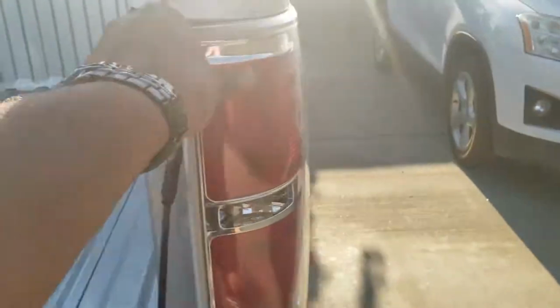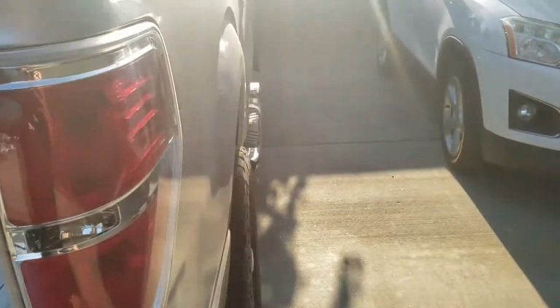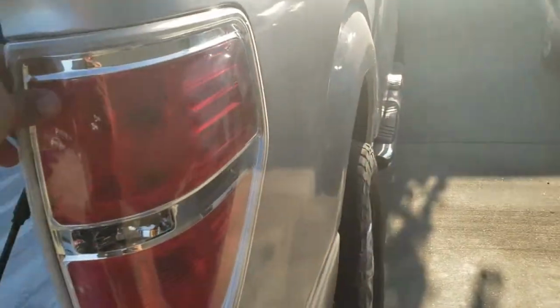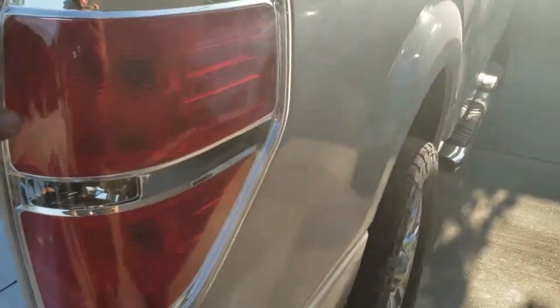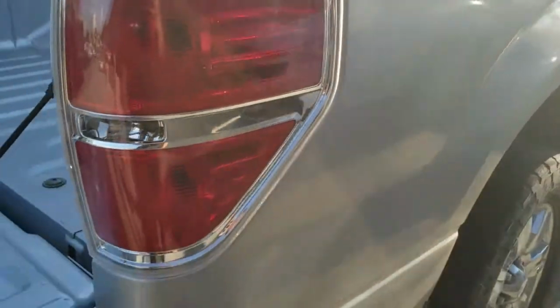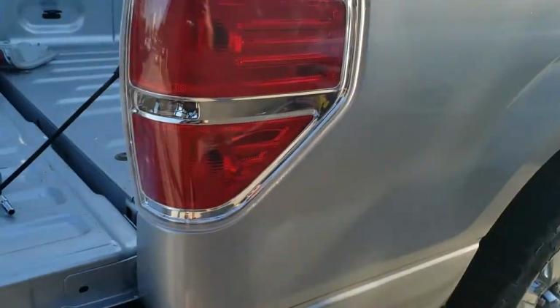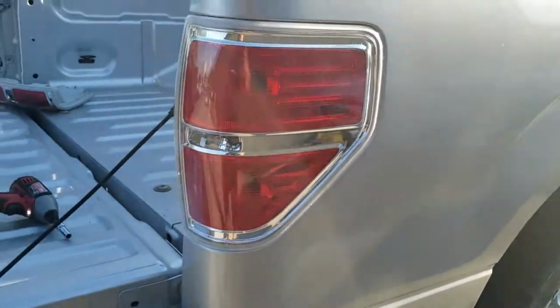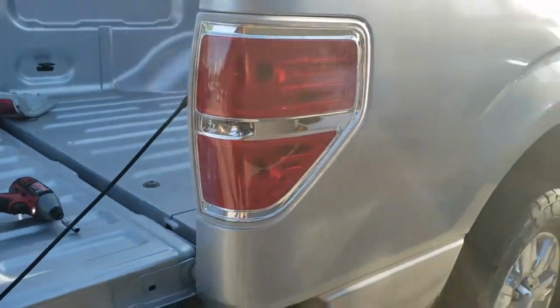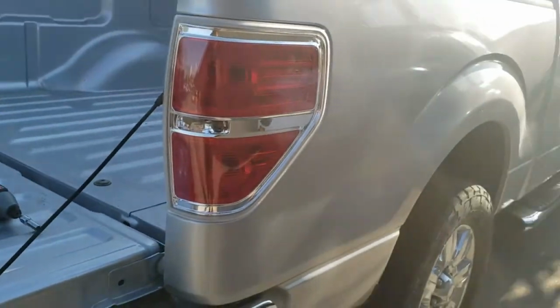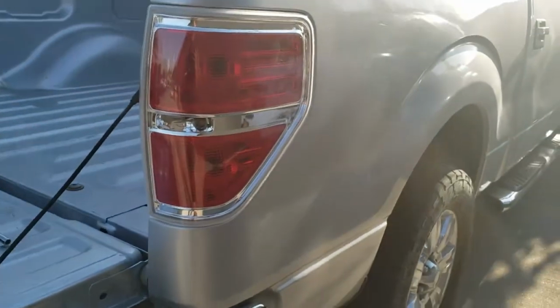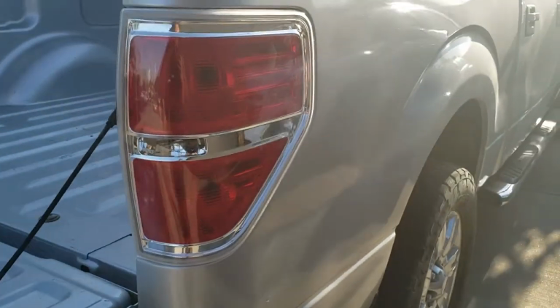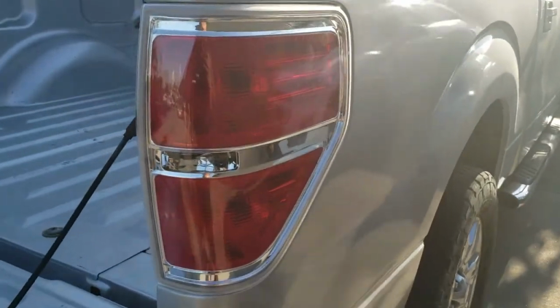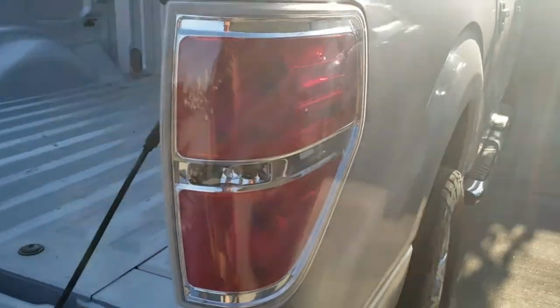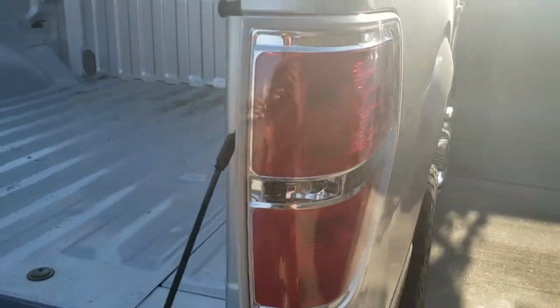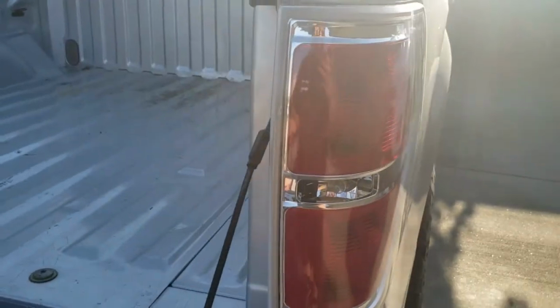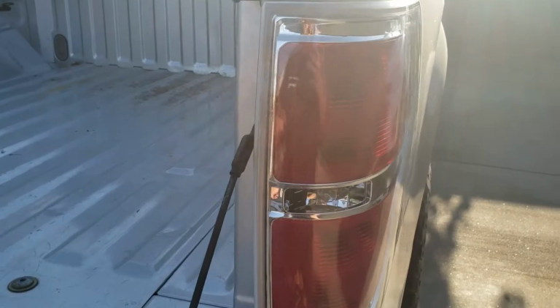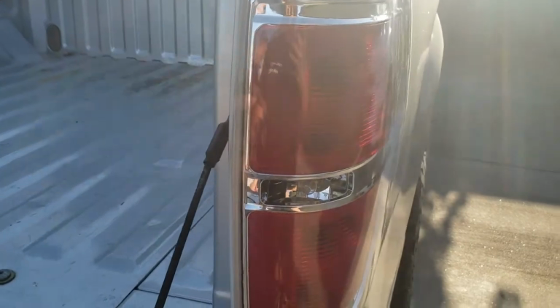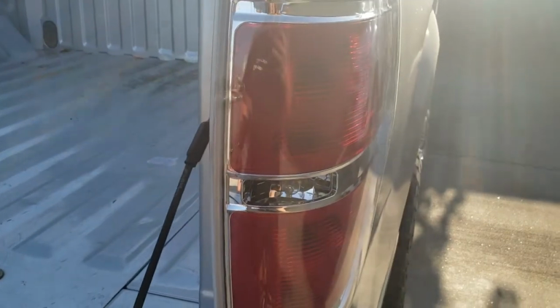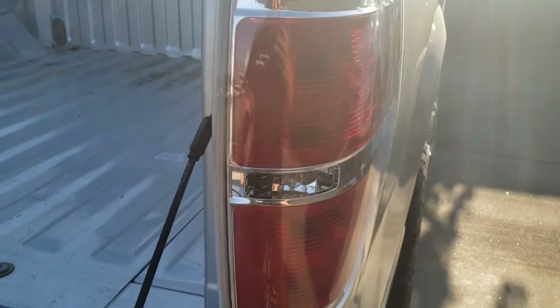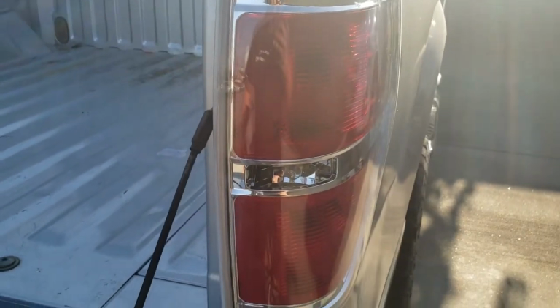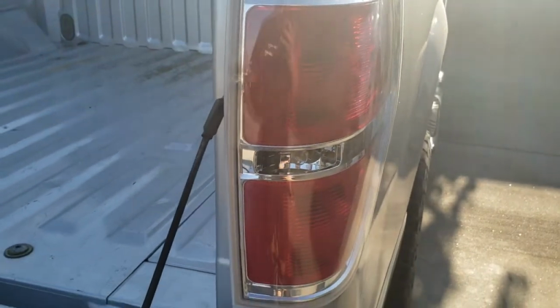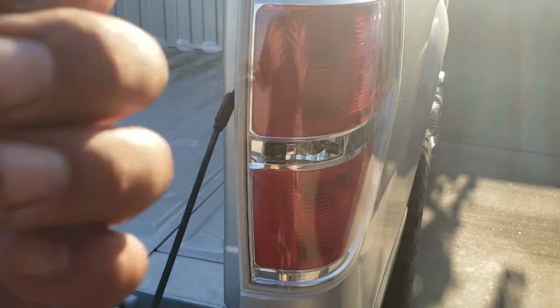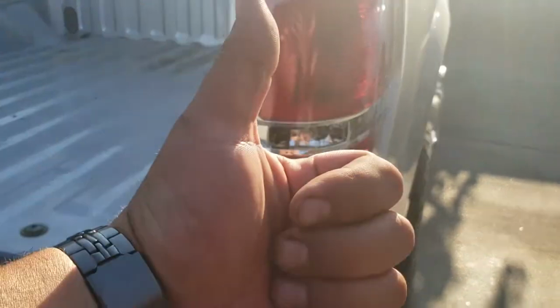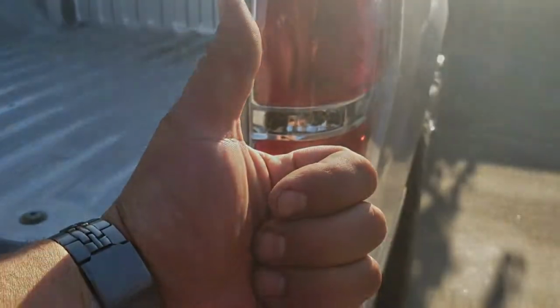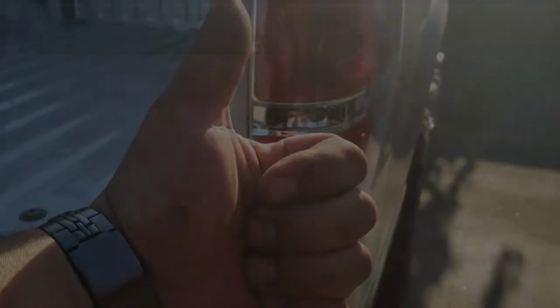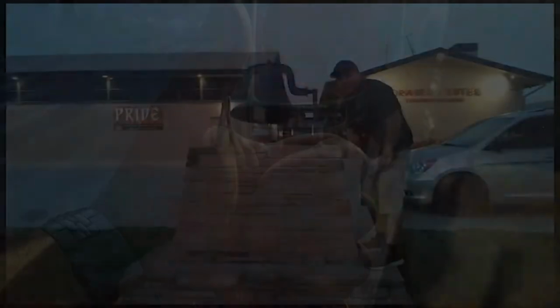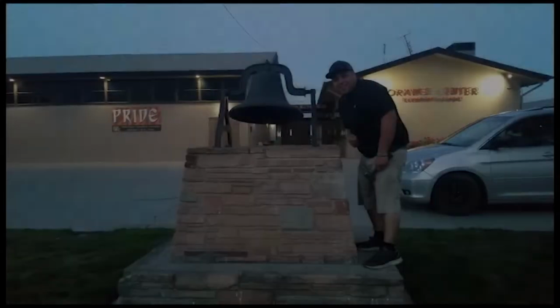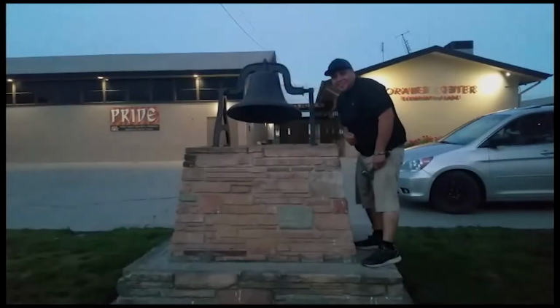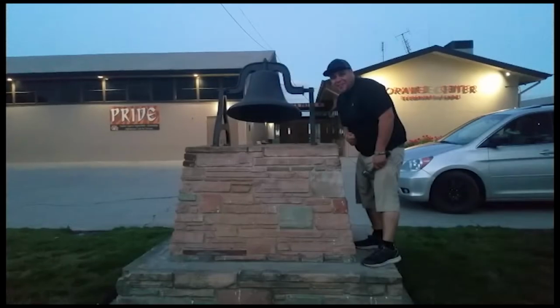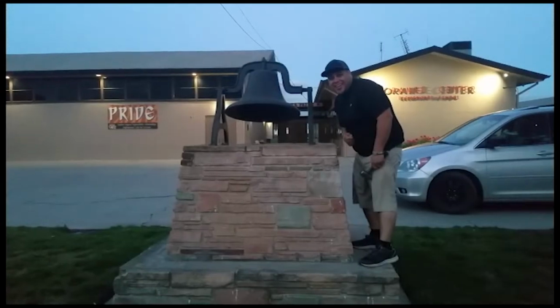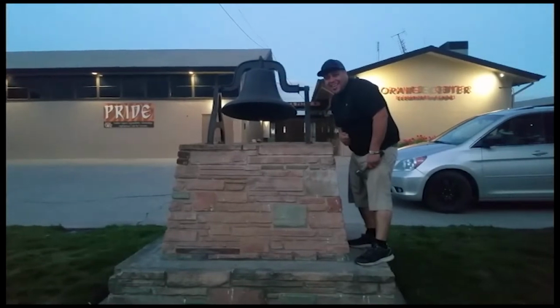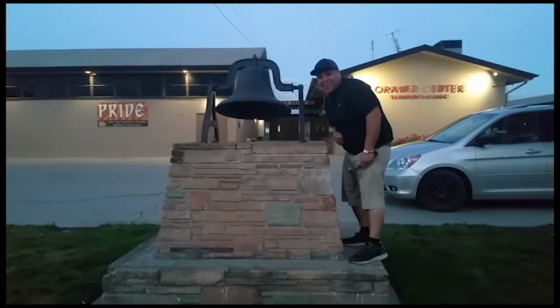And you're done. That's how you install a new passenger taillight on a 2012 Ford F-150. Thank you for watching — subscribe and don't forget to hit that bell.